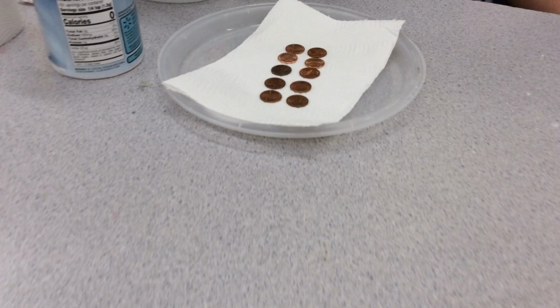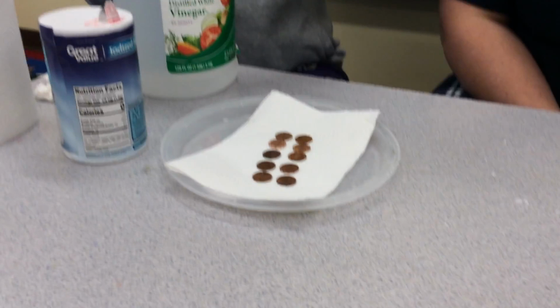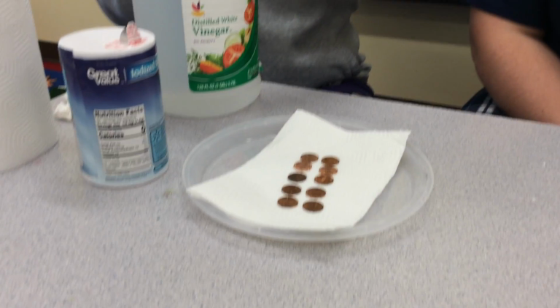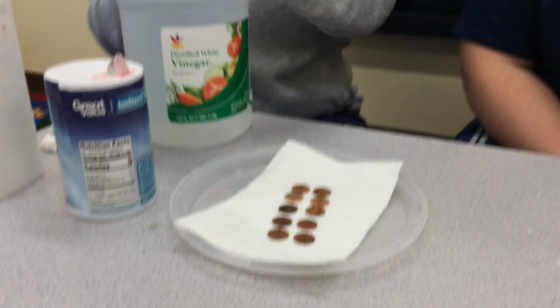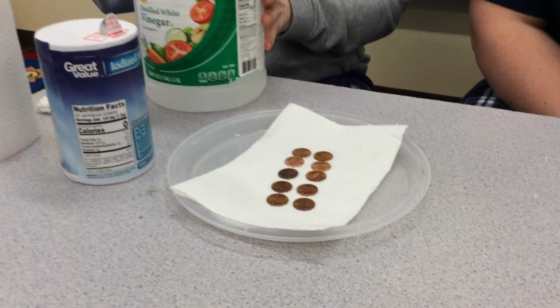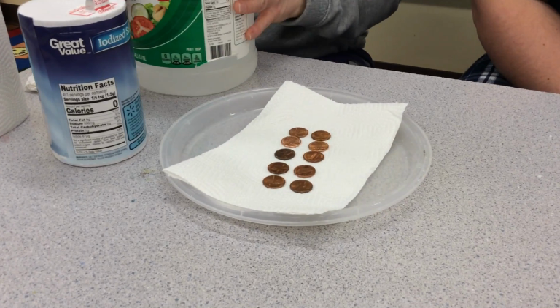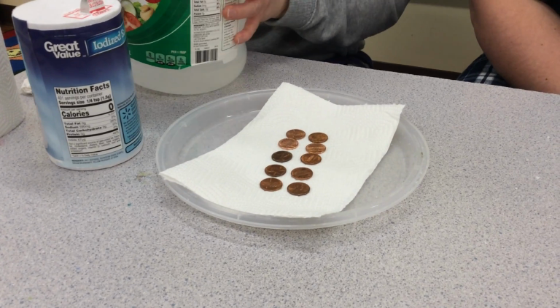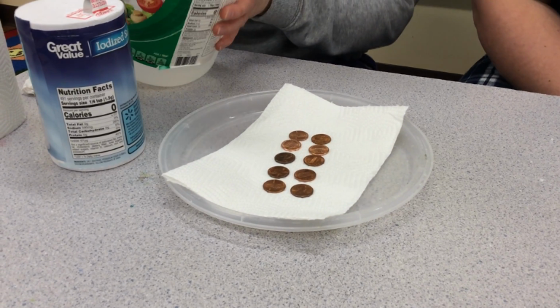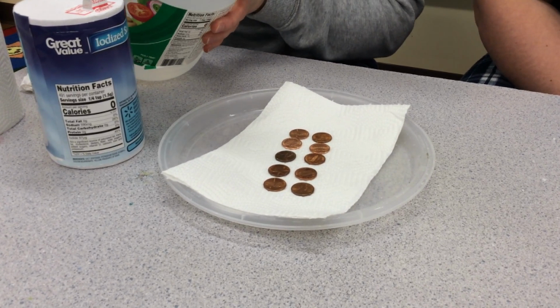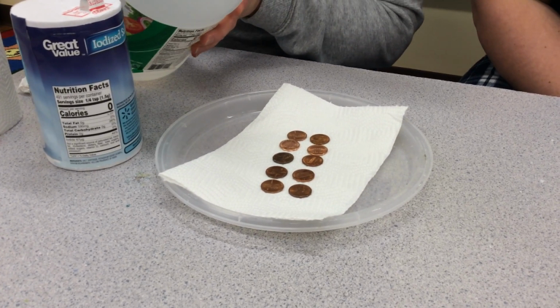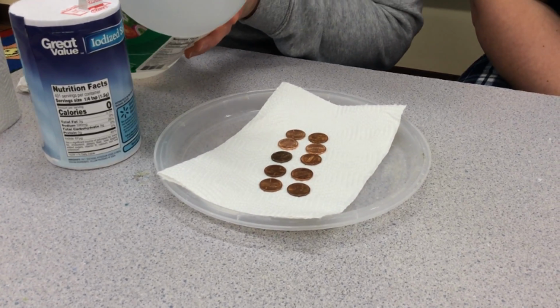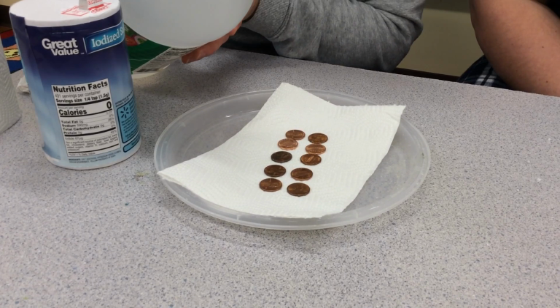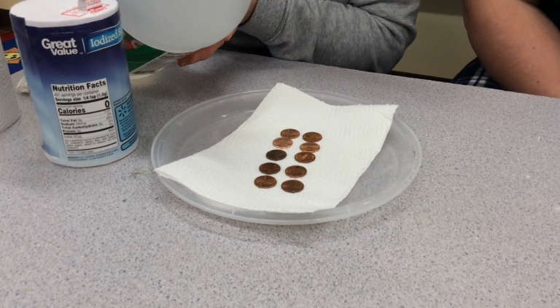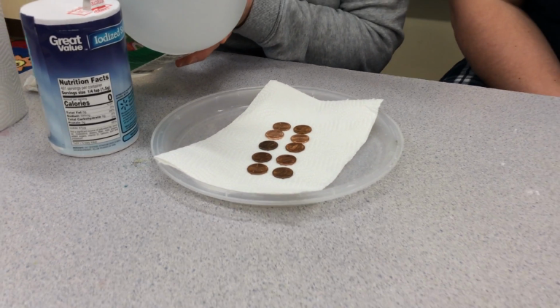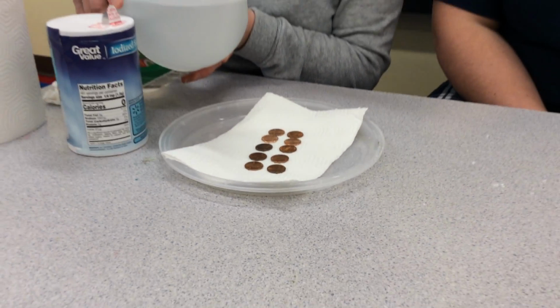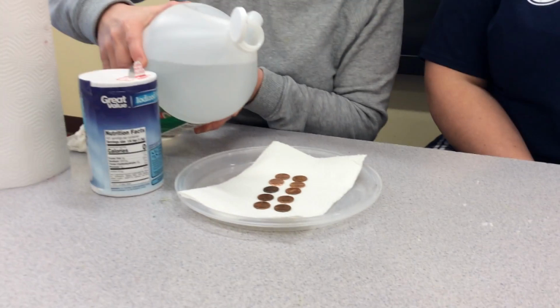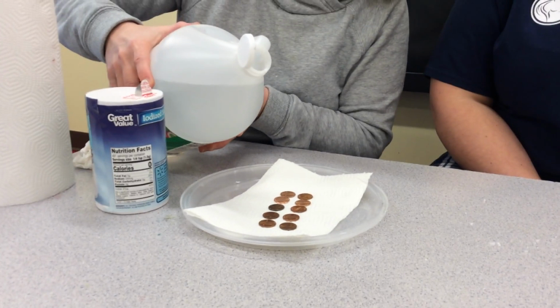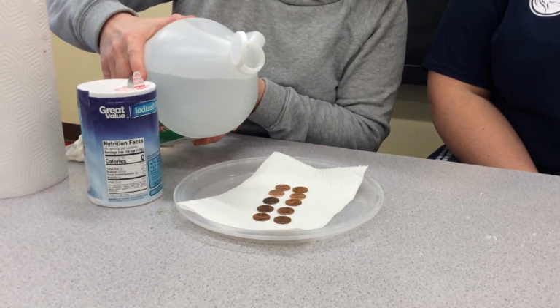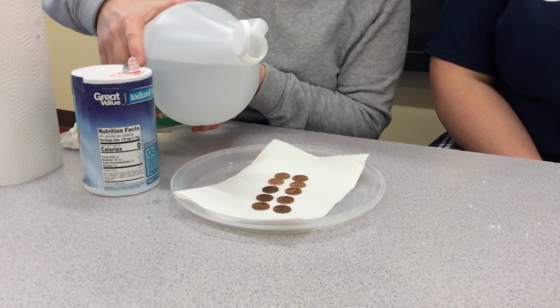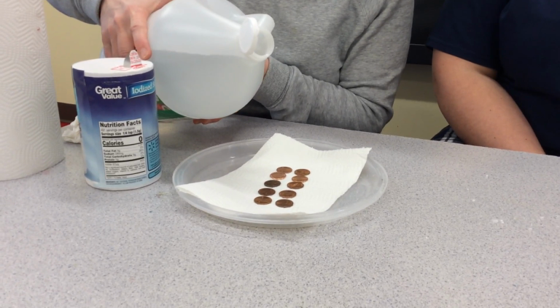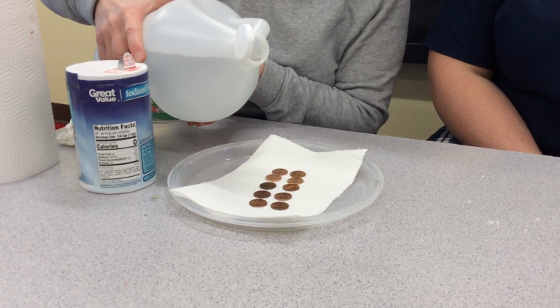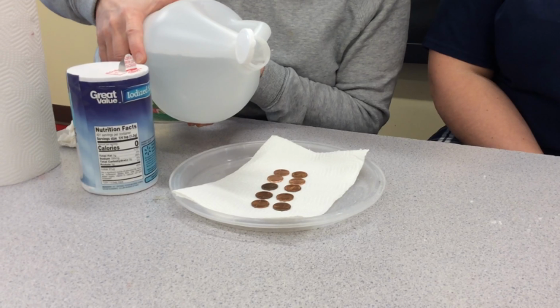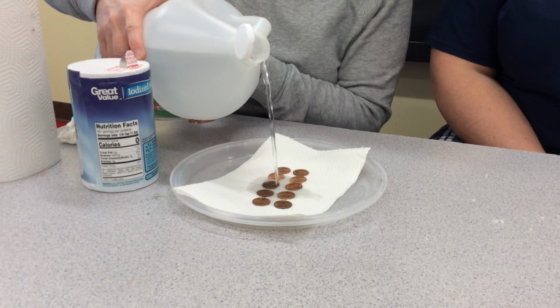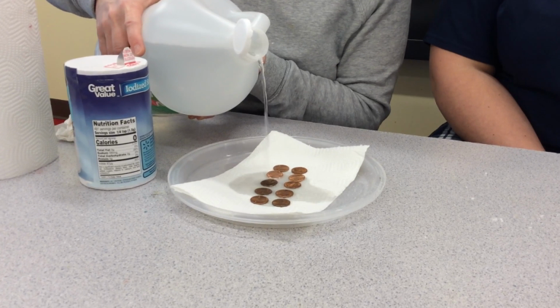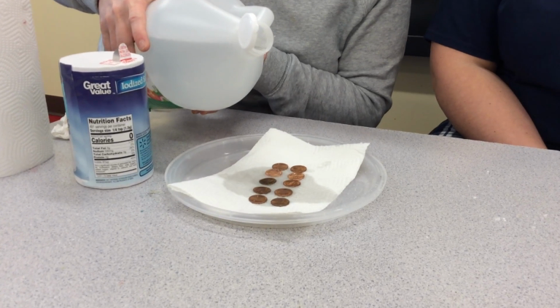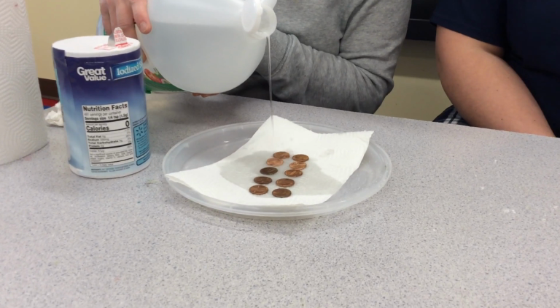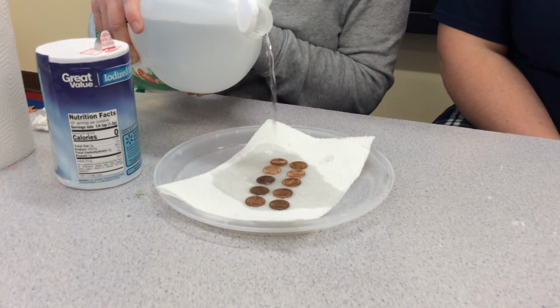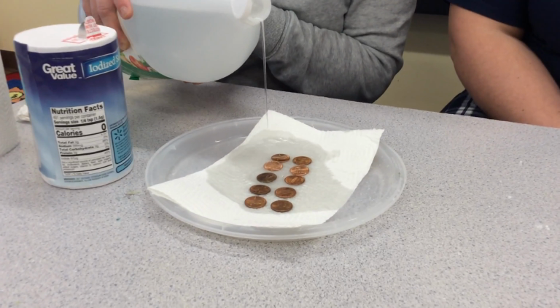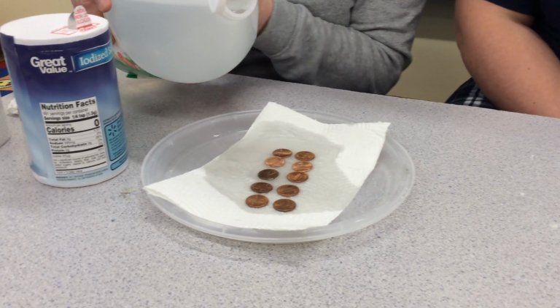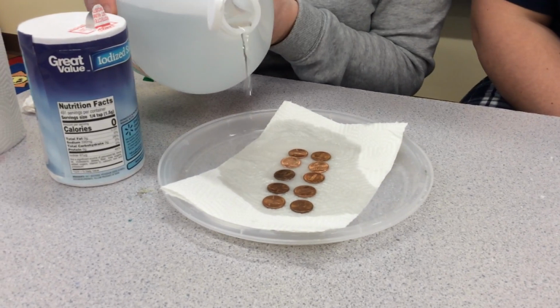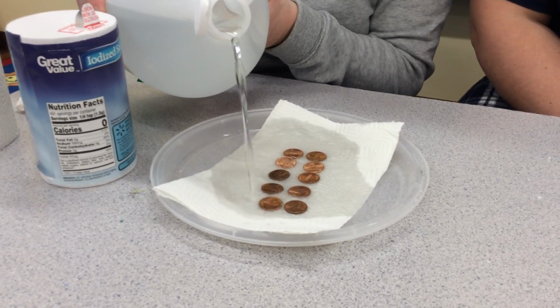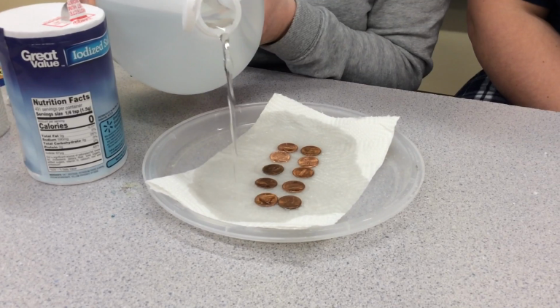Be very careful with the vinegar — a grown-up is going to help you with this part. You're going to make sure the entire paper towel is soaked in vinegar, as it helps the pennies absorb the vinegar to make them turn green.